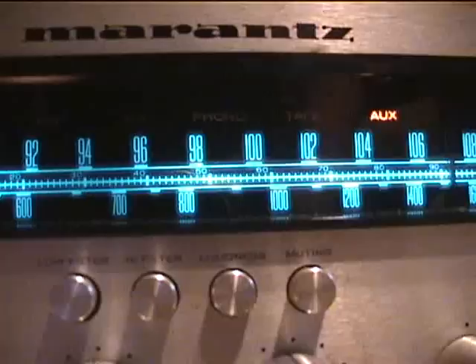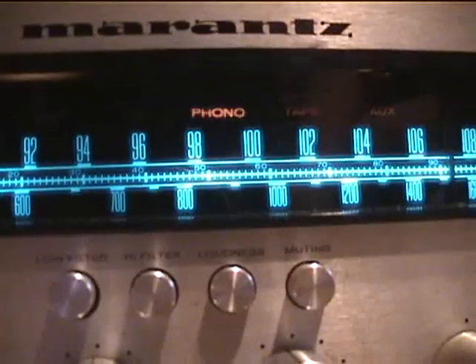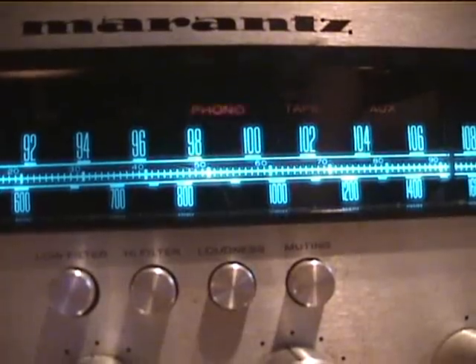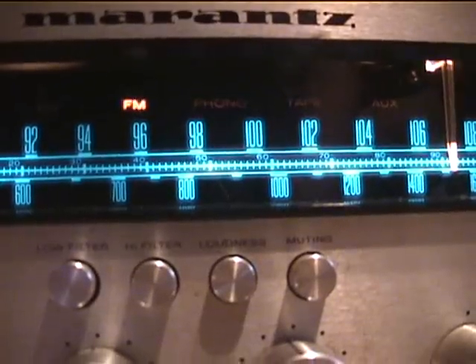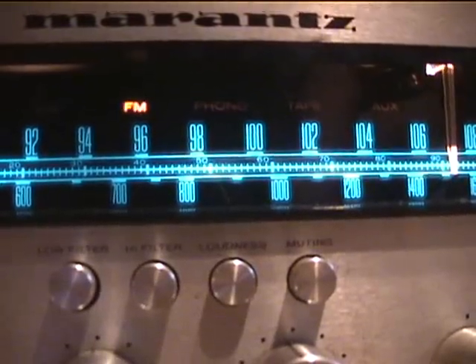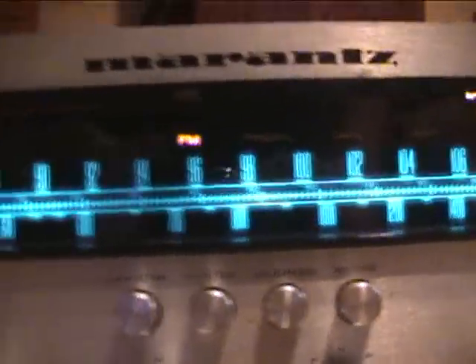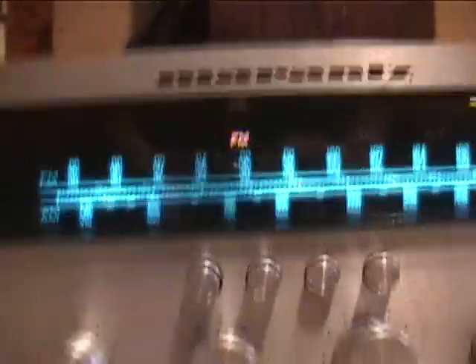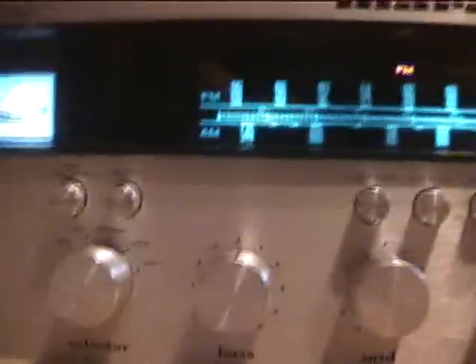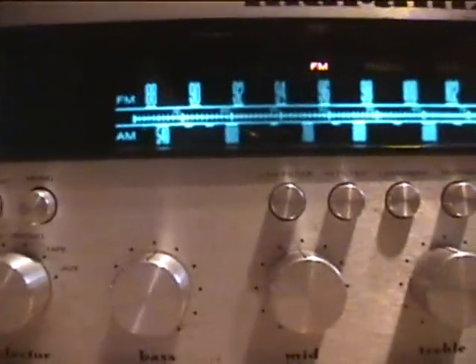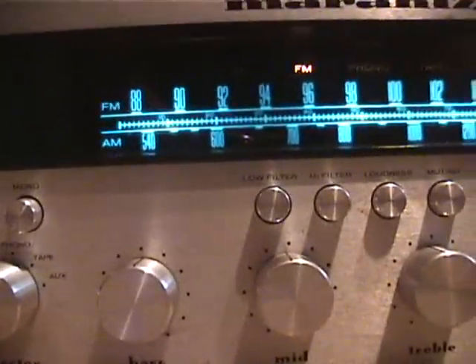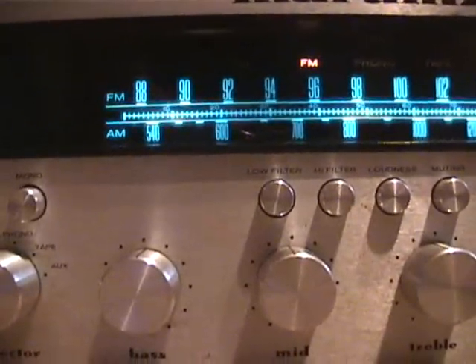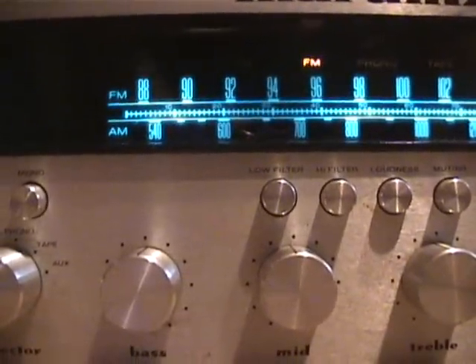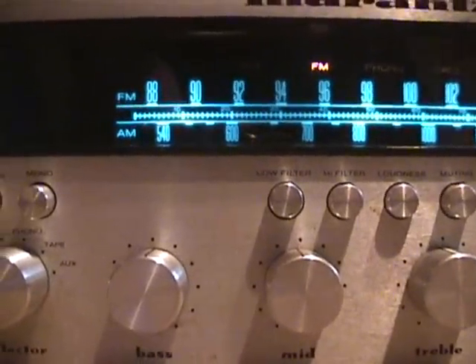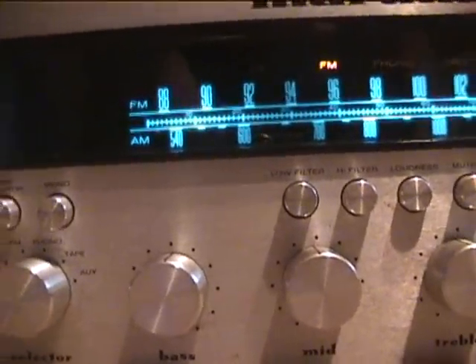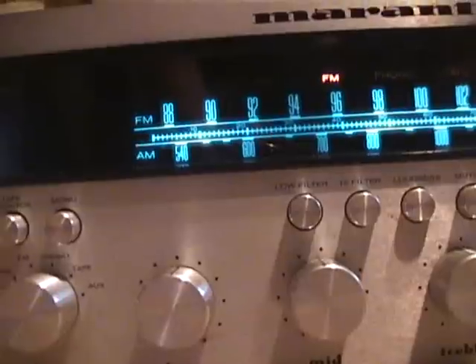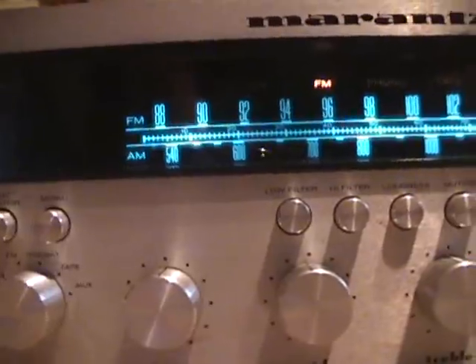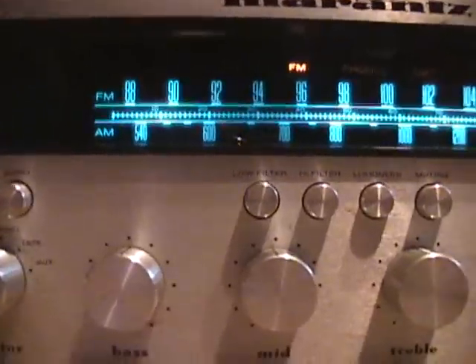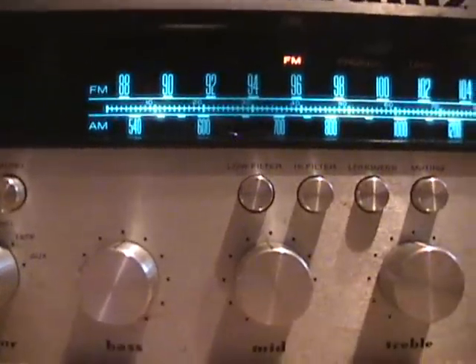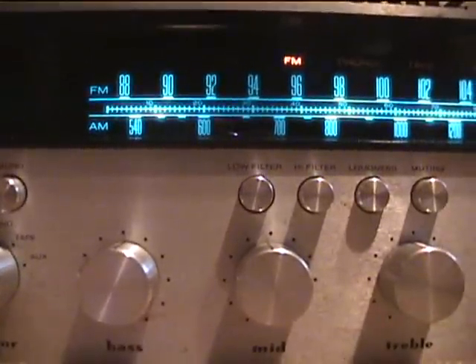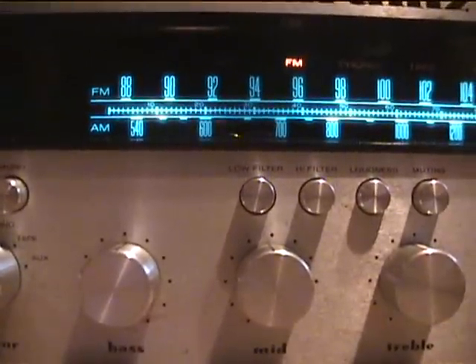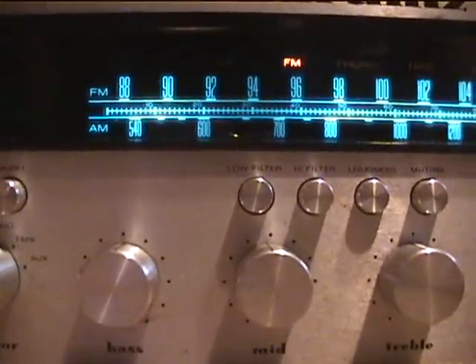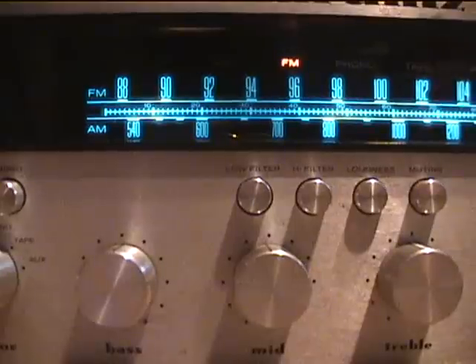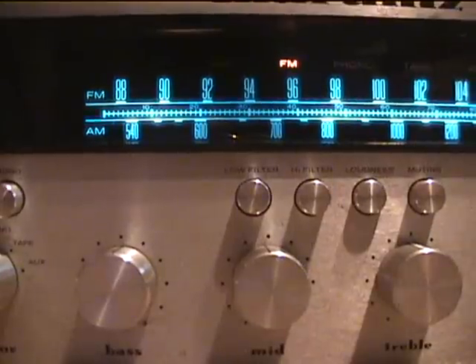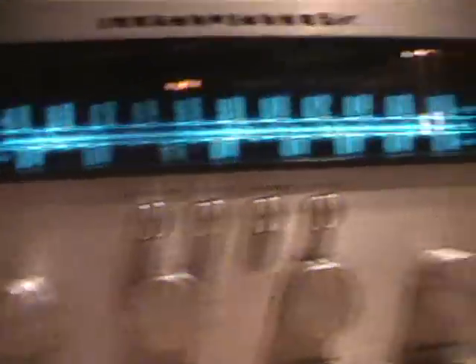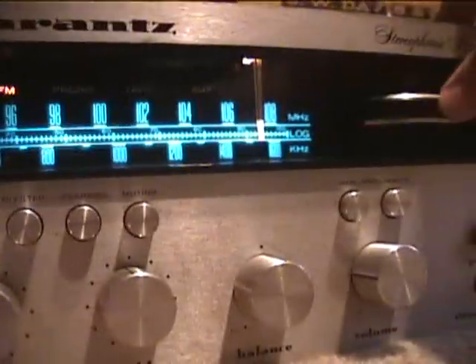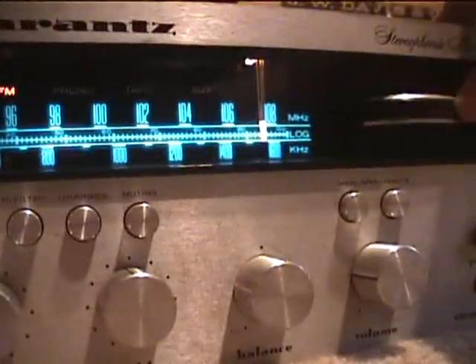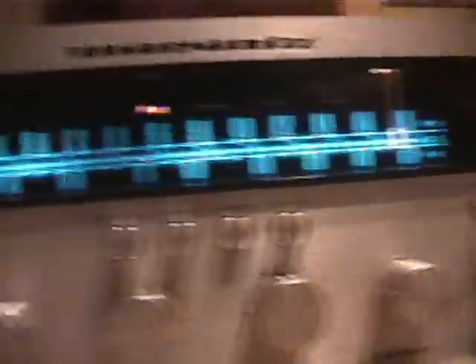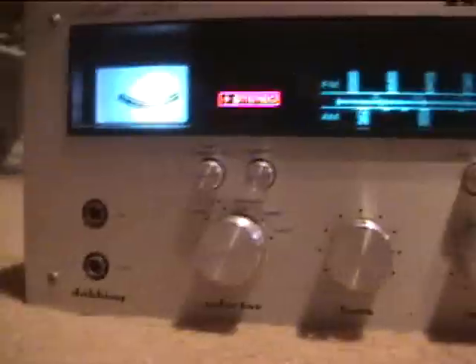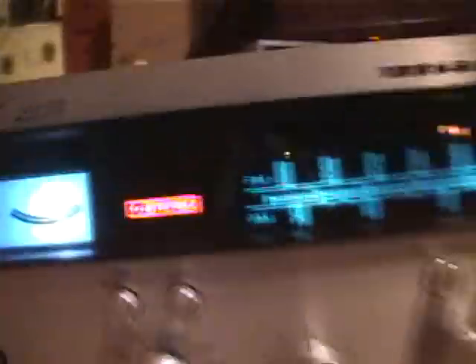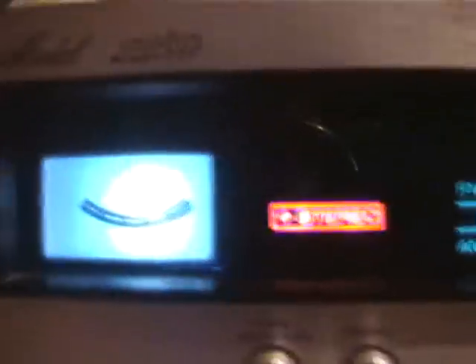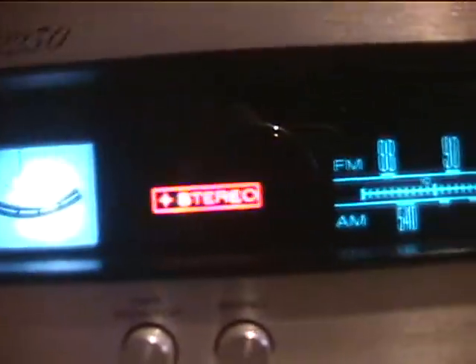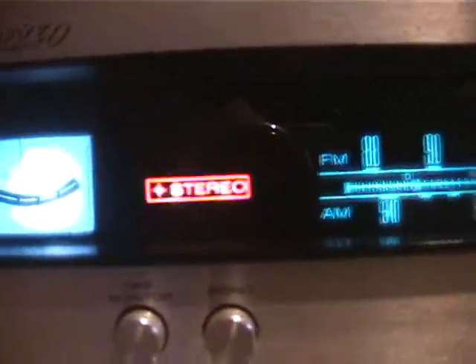All the lights work except it's a little dark on one, so that one's probably blown. But all the other lights work. There's also a stereo light that lights up red.